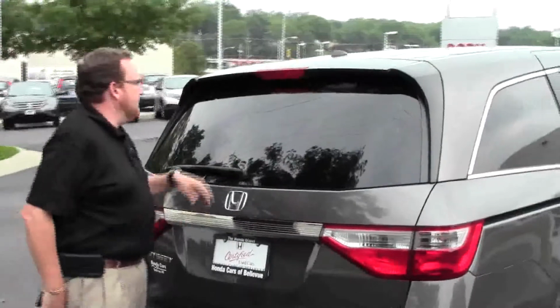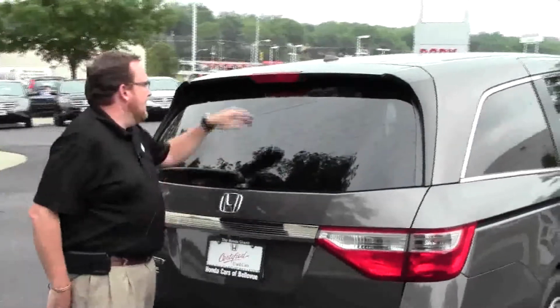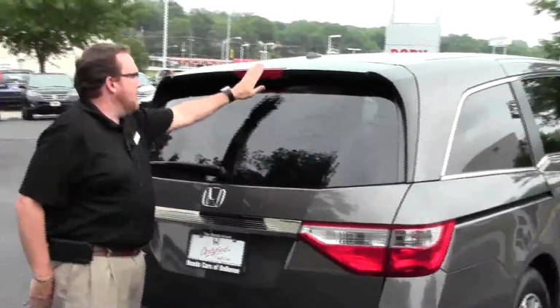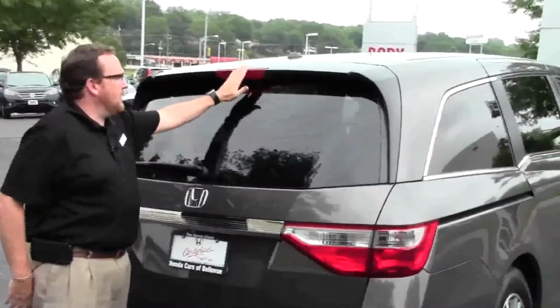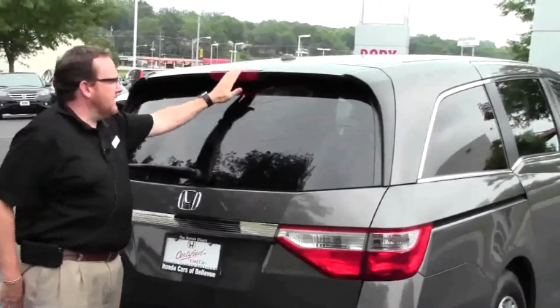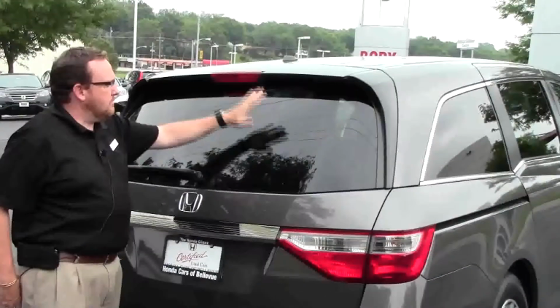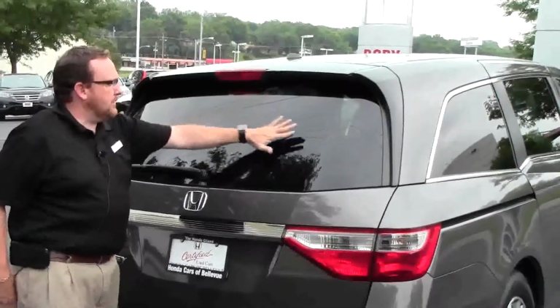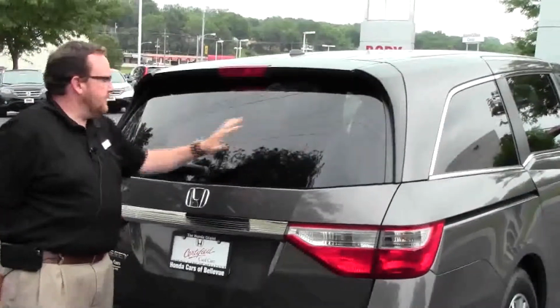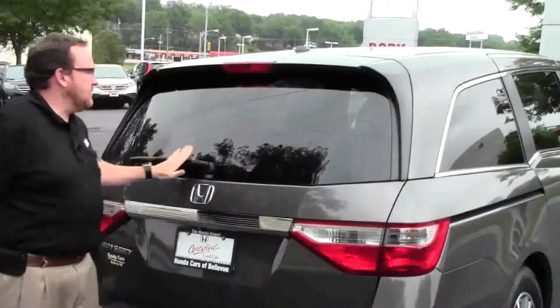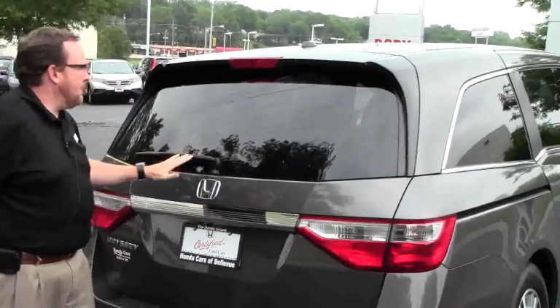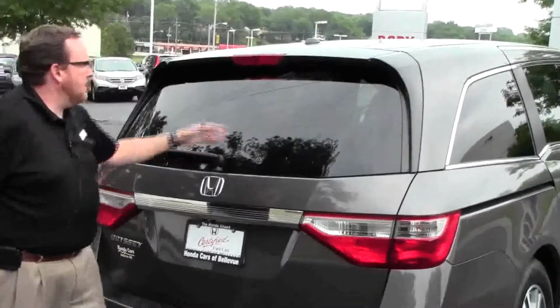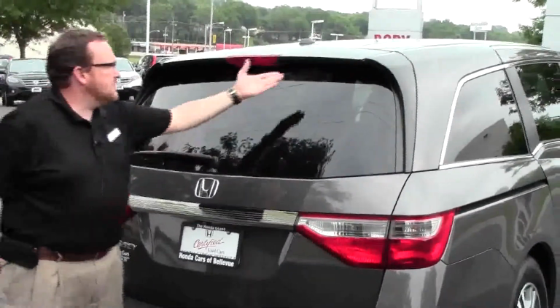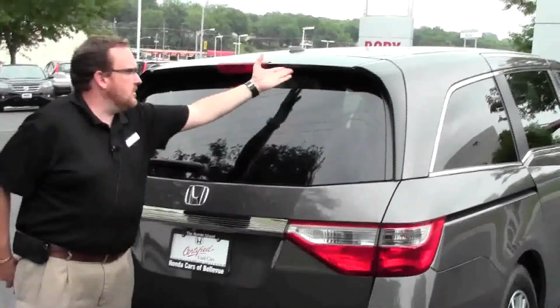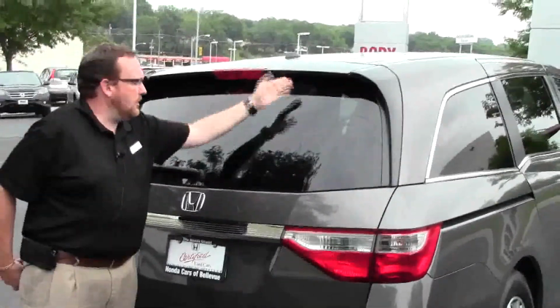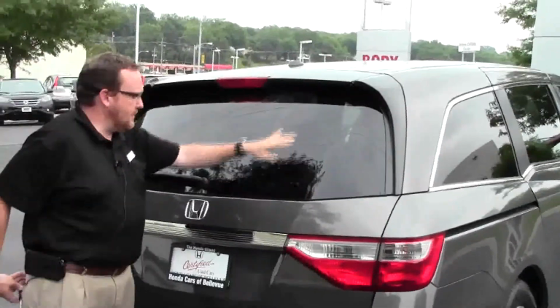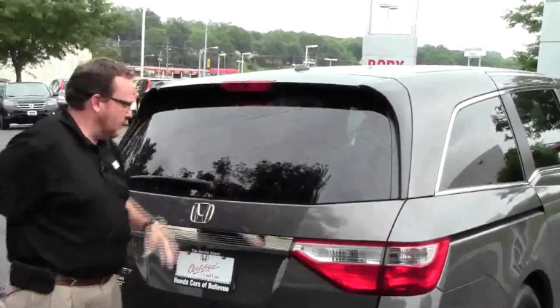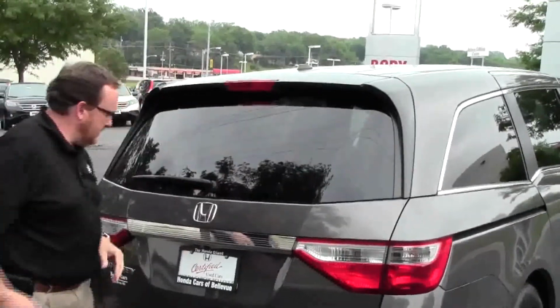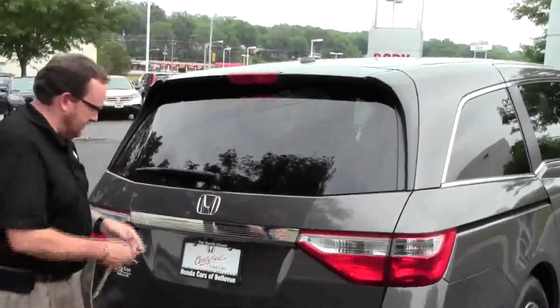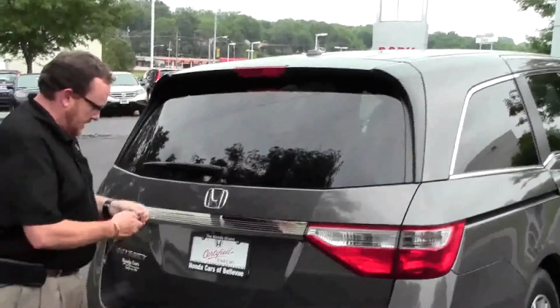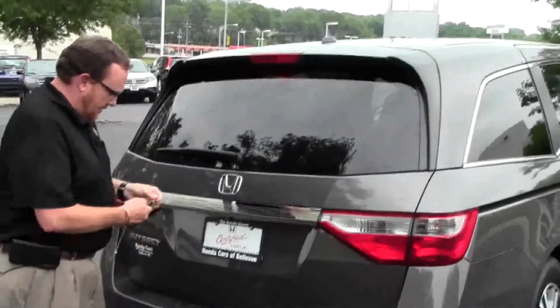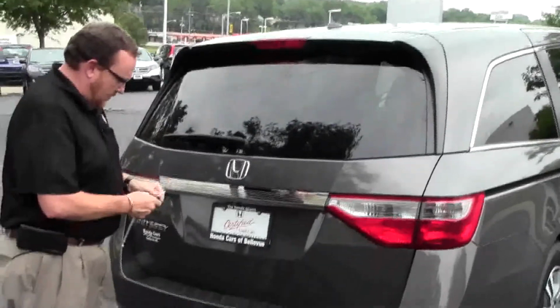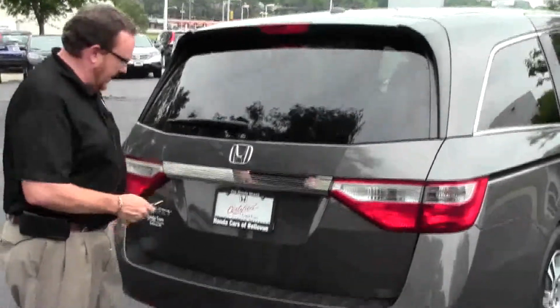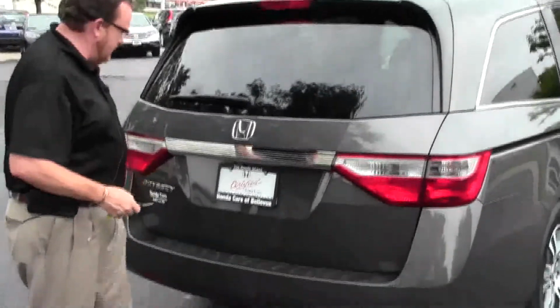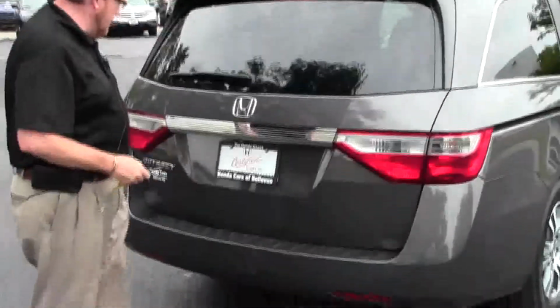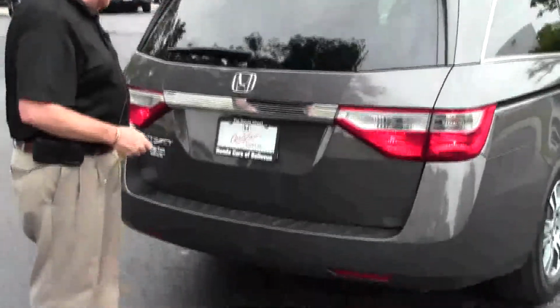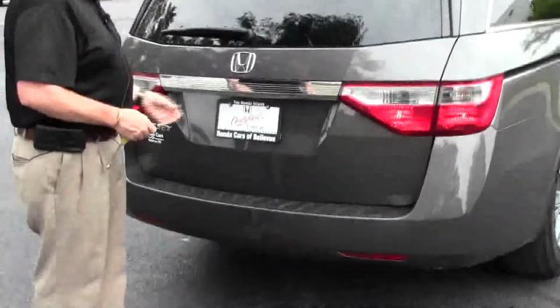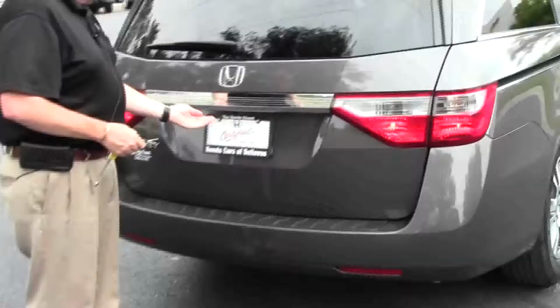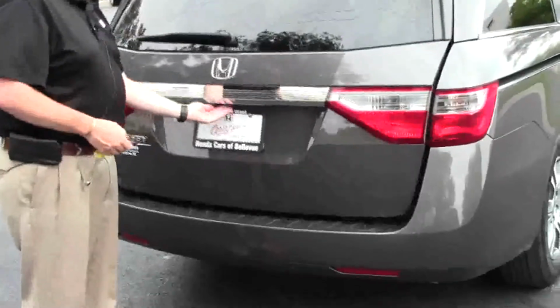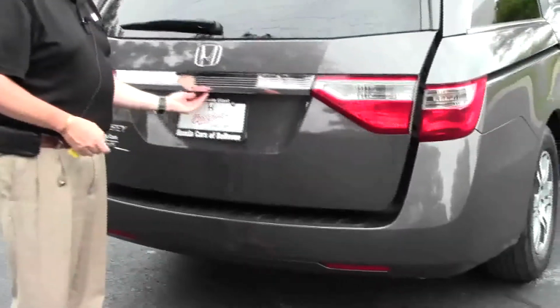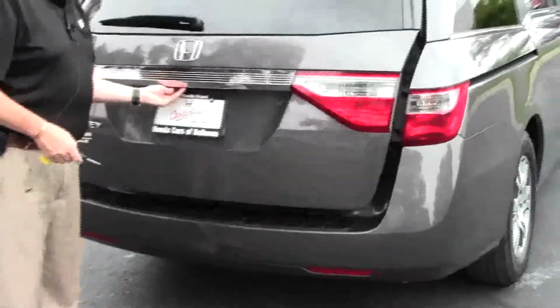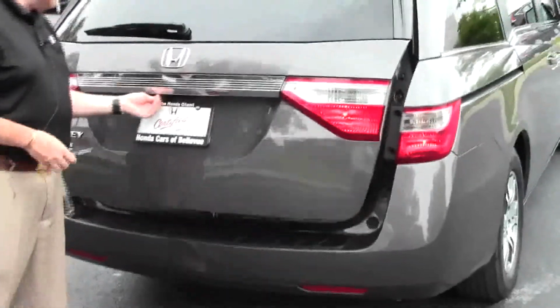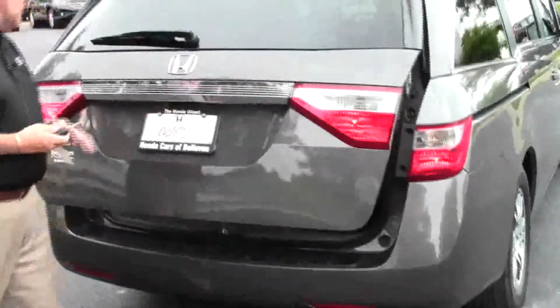High mount brake light, rear window defrost, wiper and spoiler to help keep the back window clean. Power rear hatch, and it does have the backup camera which is standard.